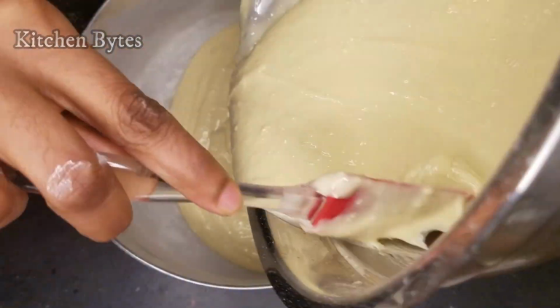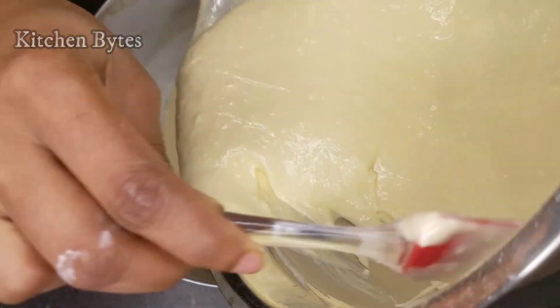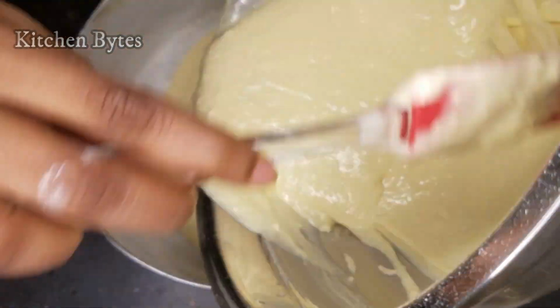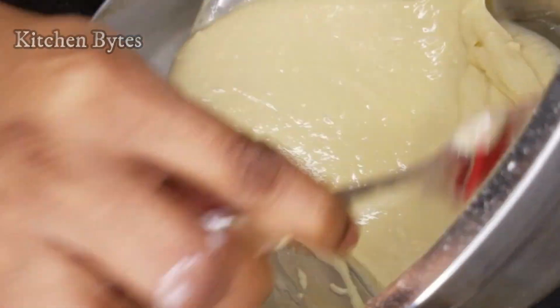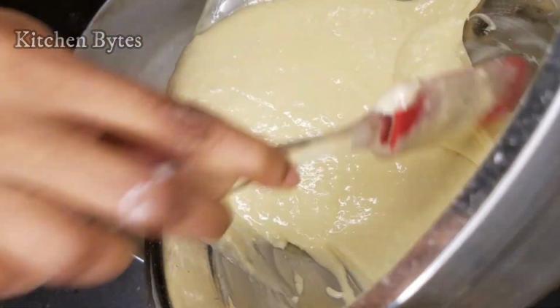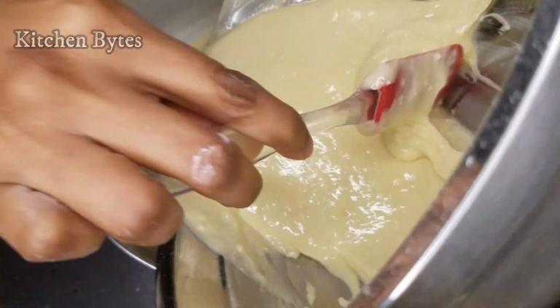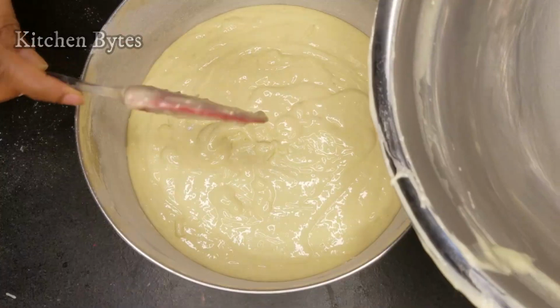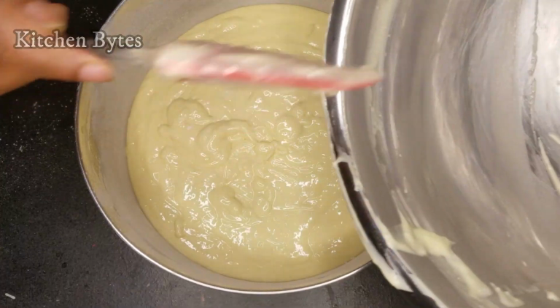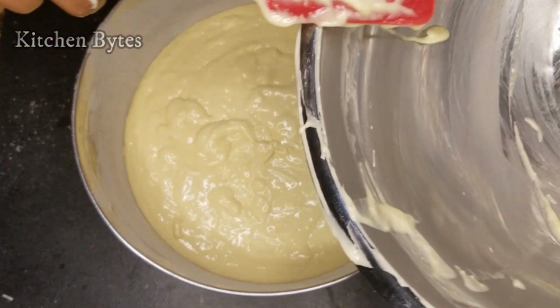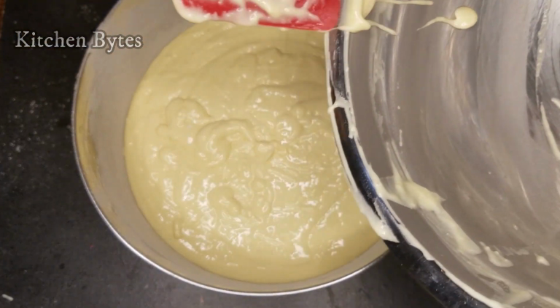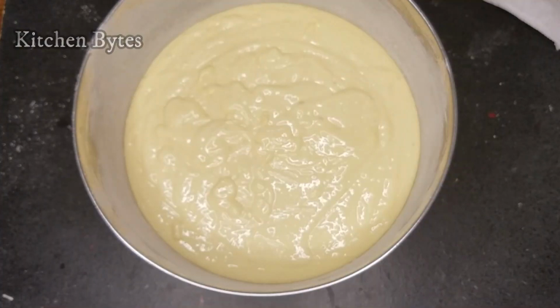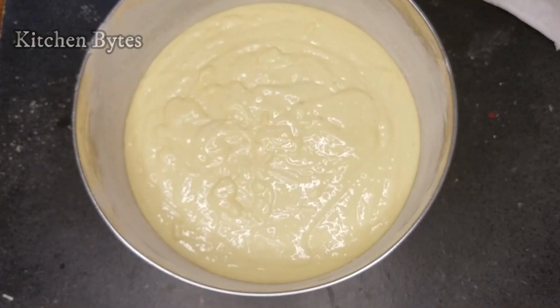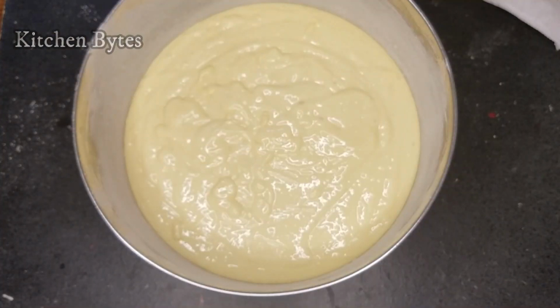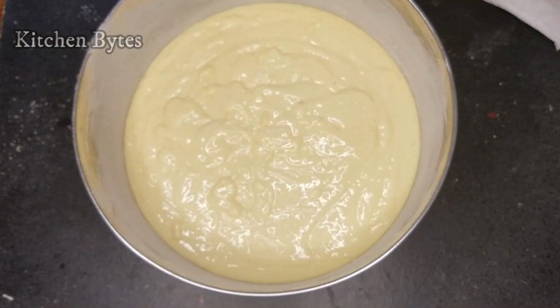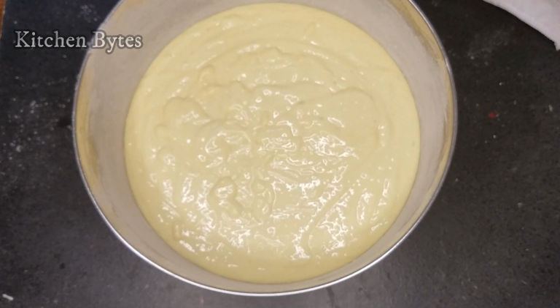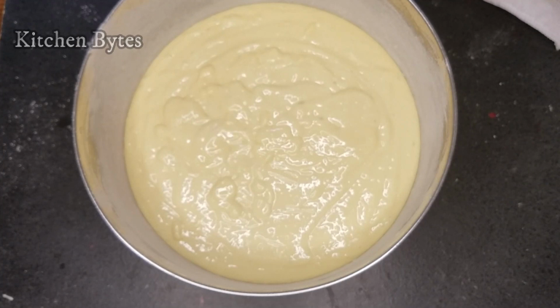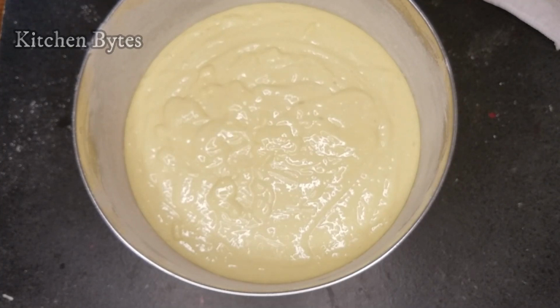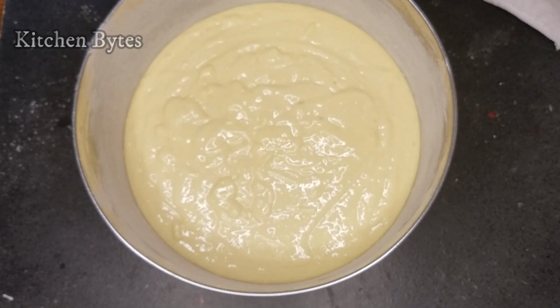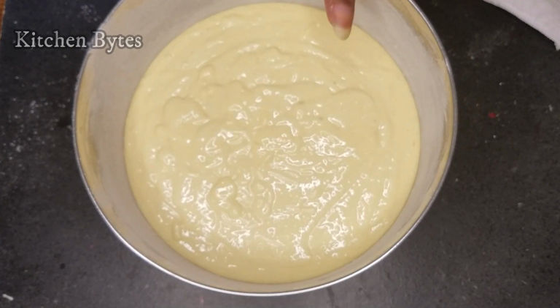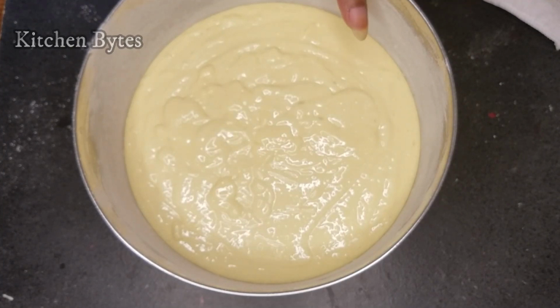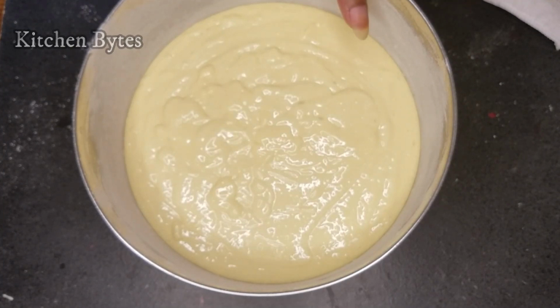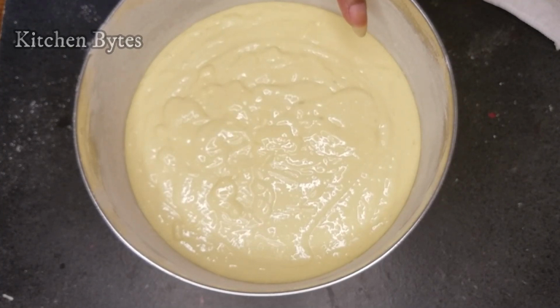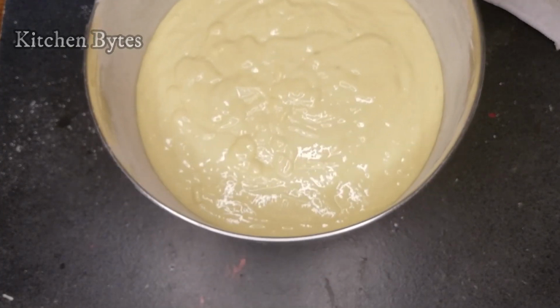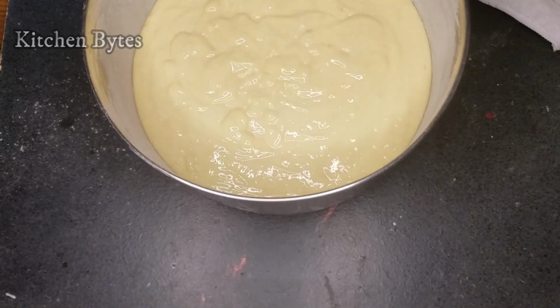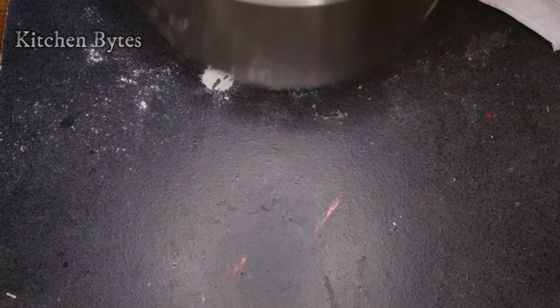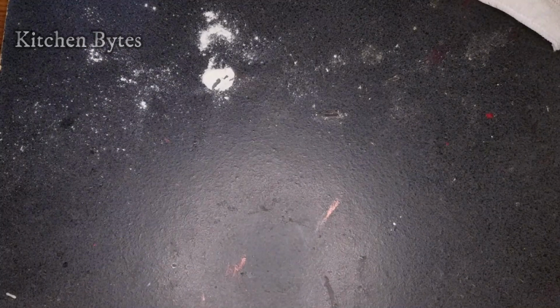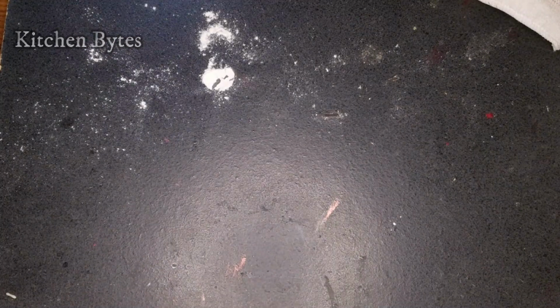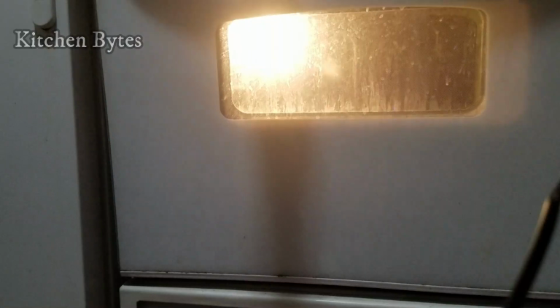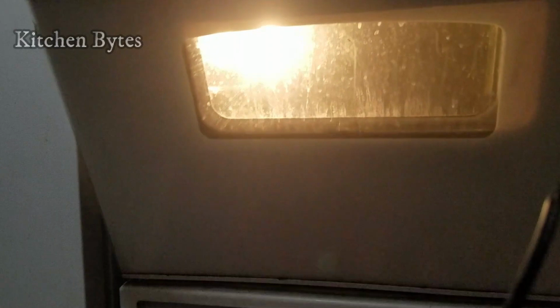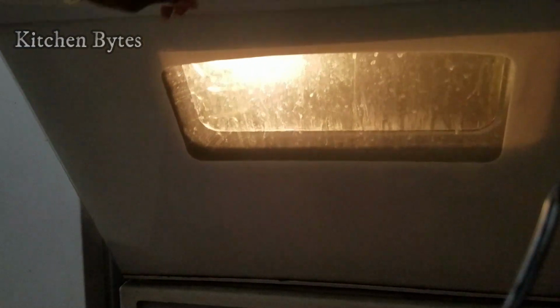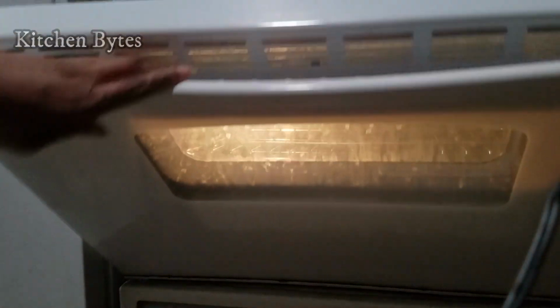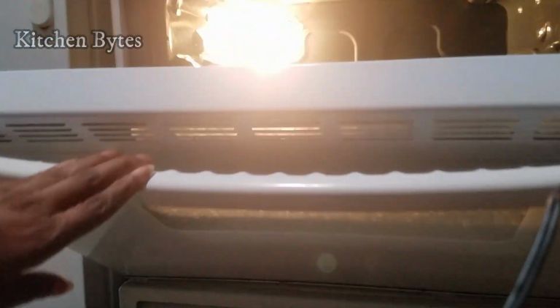Coating done. We need a non-stick effect for this to work out. Preheat the oven to 350 degrees.